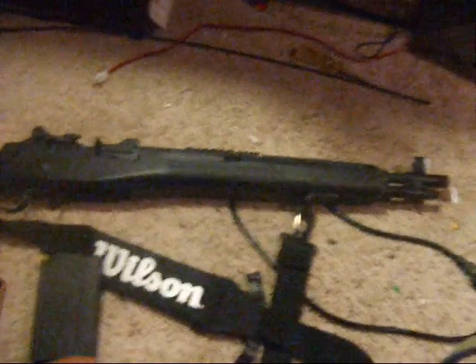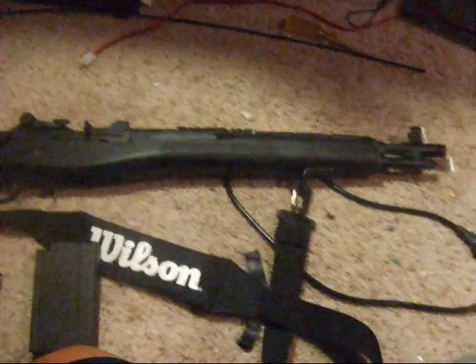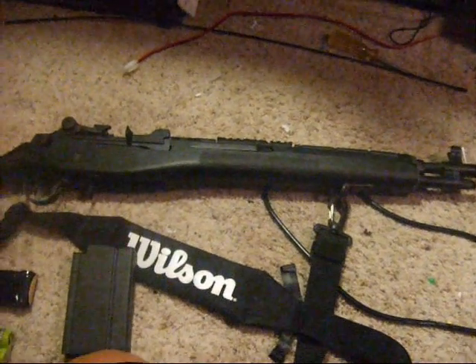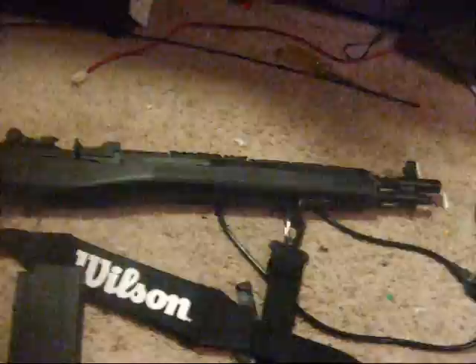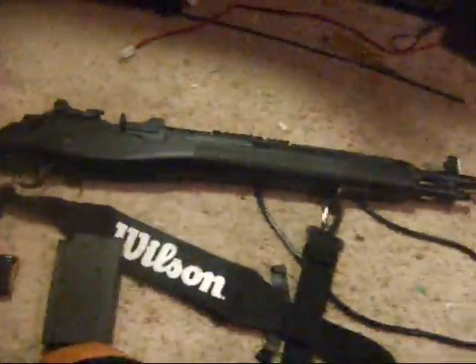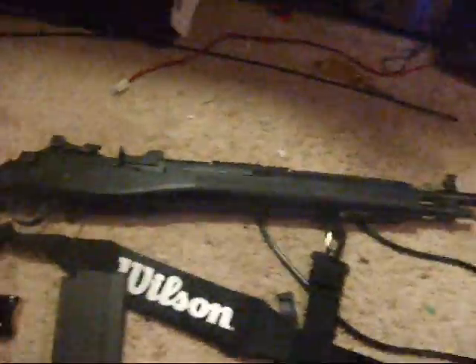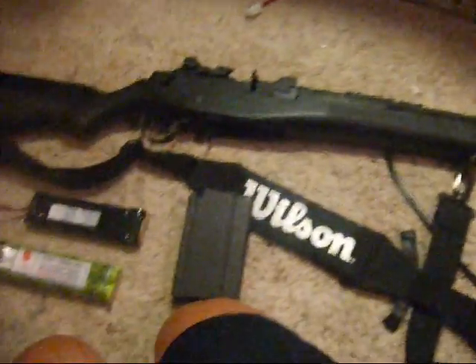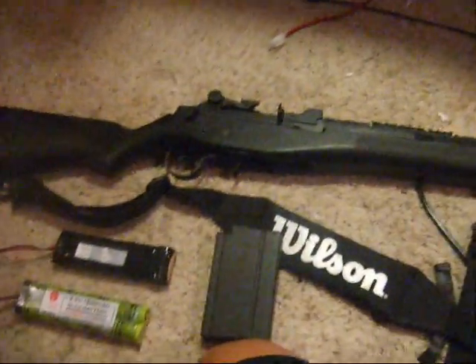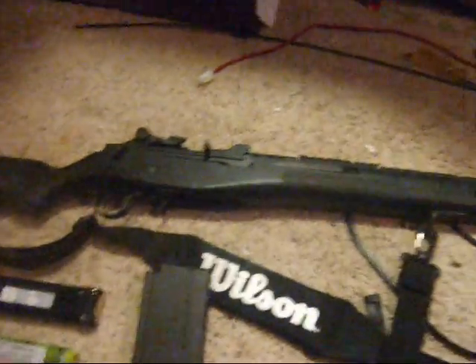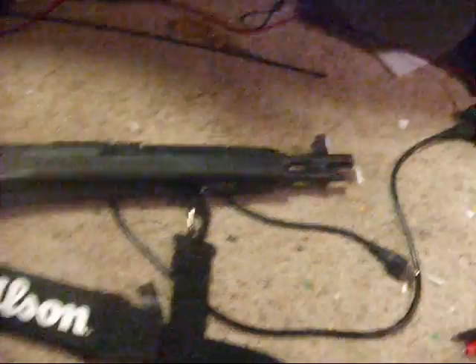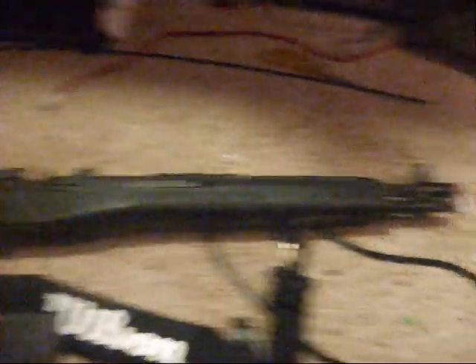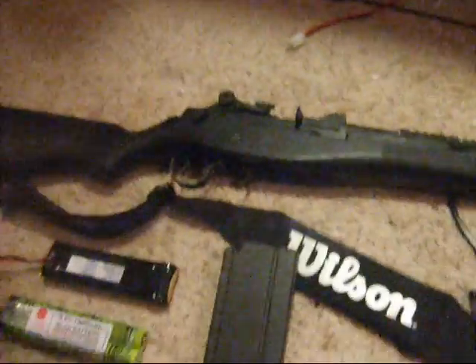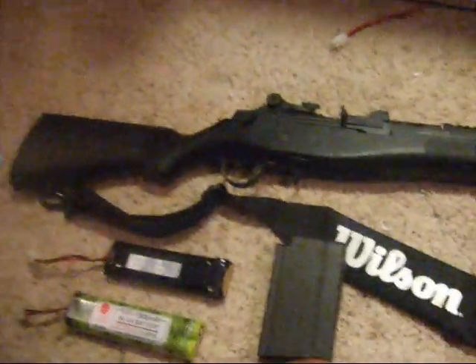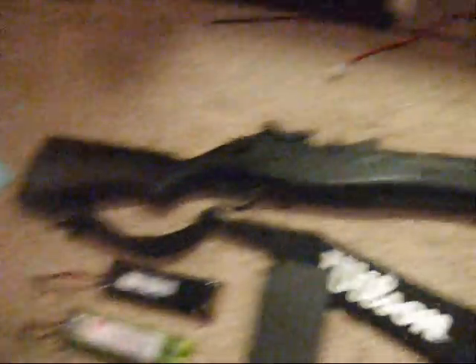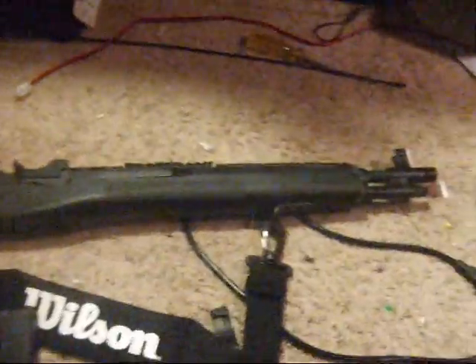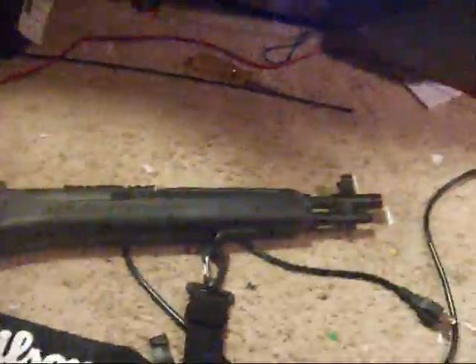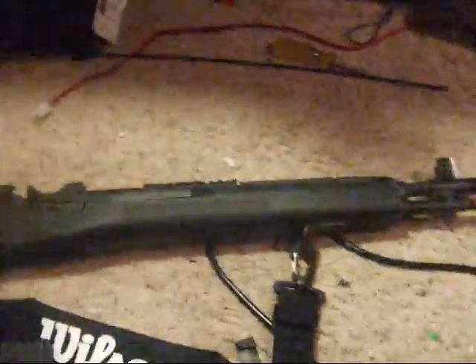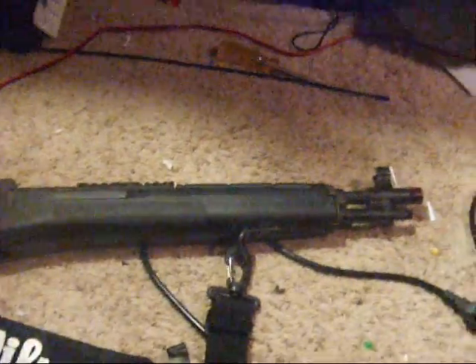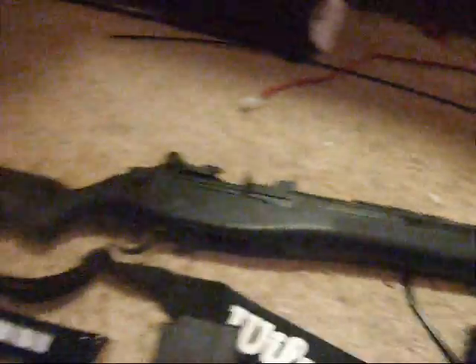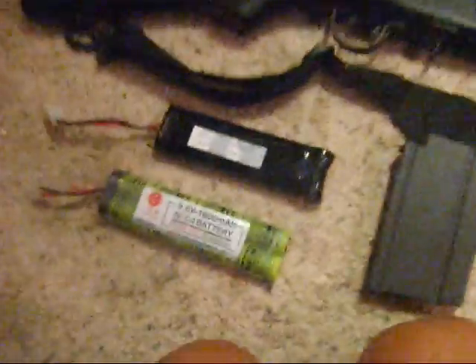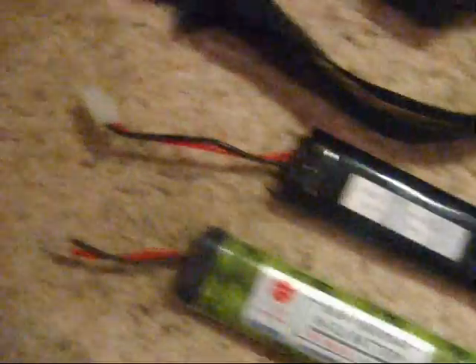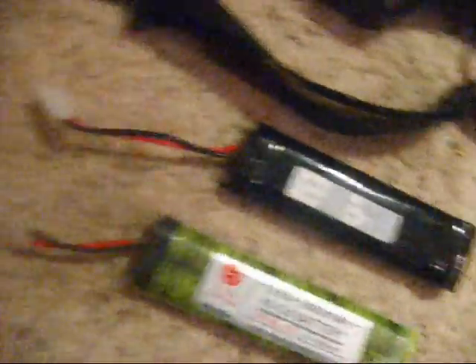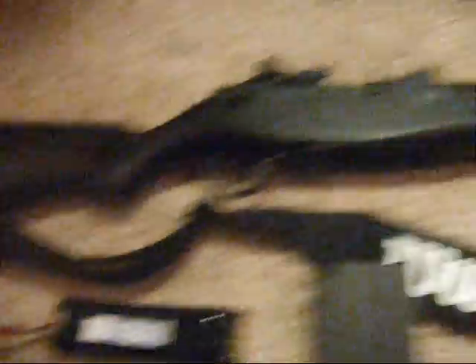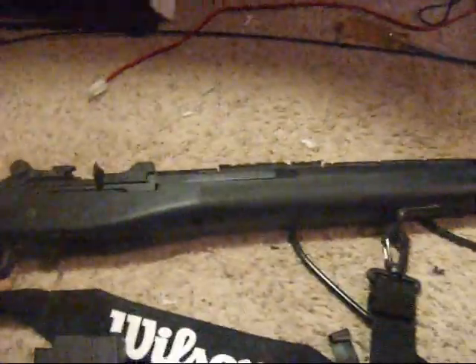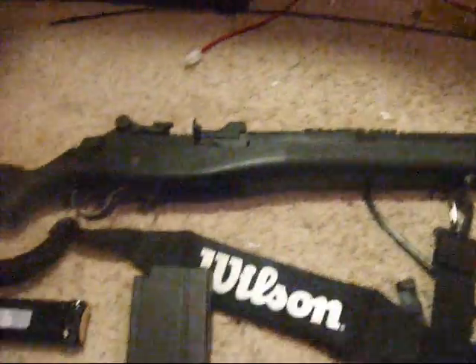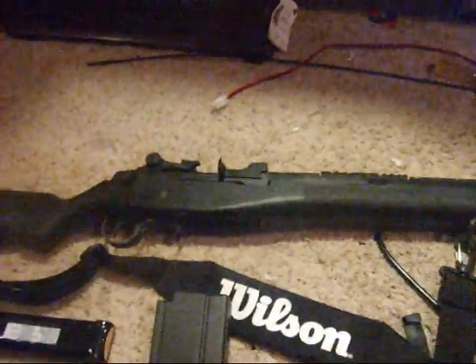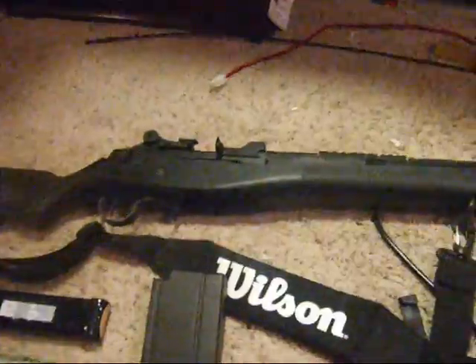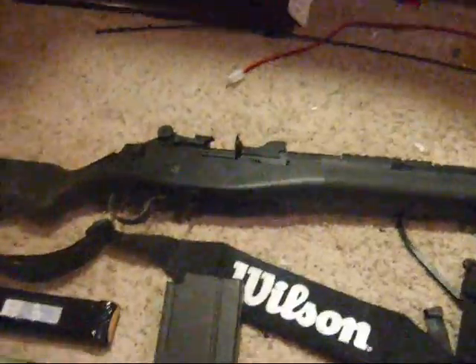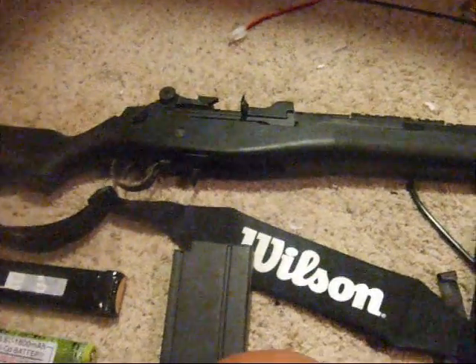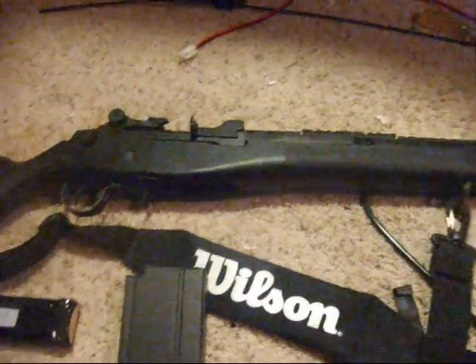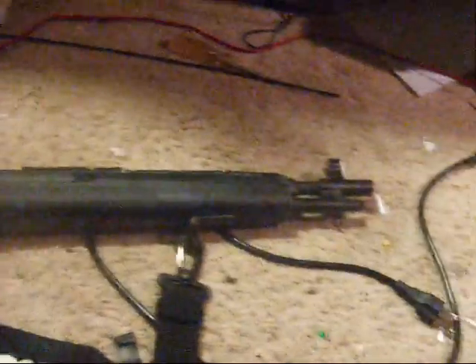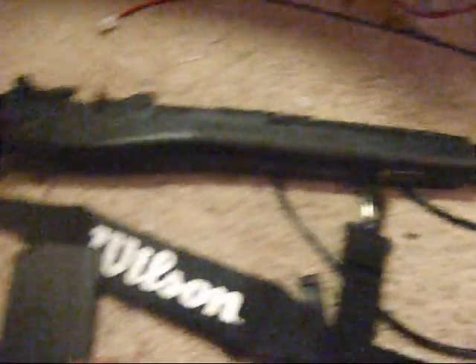Hello YouTube, this is the review of the G&G Socom 16, or the M14. It's called Socom because the barrel is not as long as the other ones. It costs roughly around $270 on Airsoft Extreme.